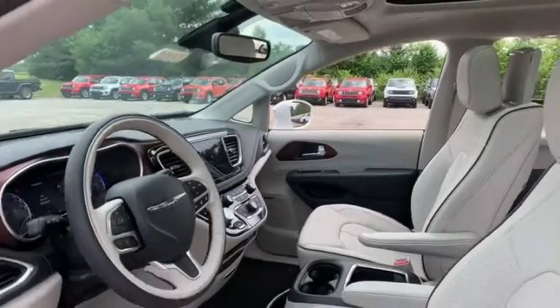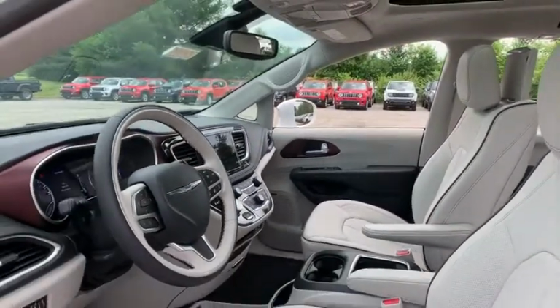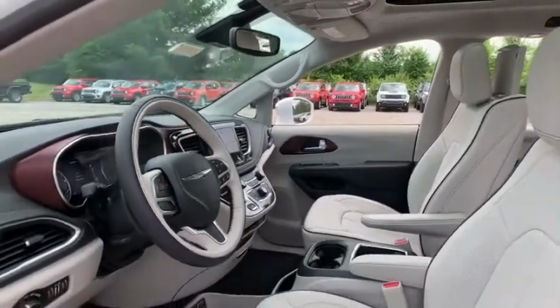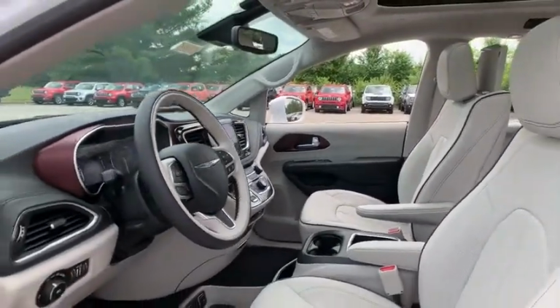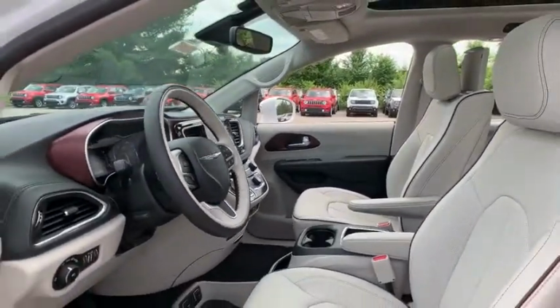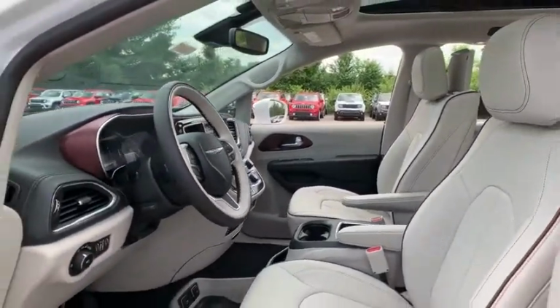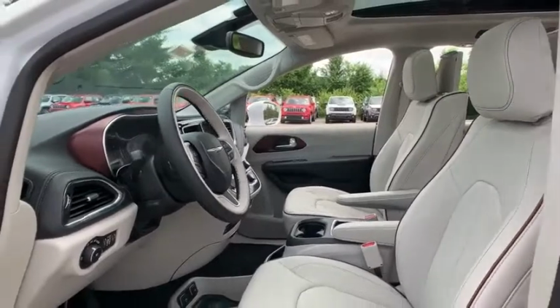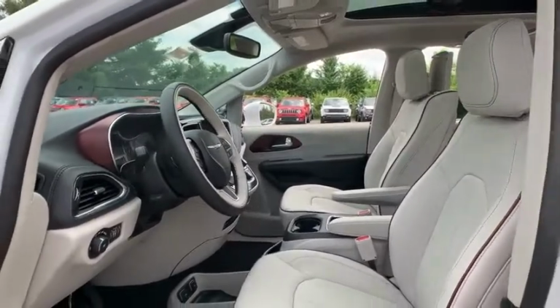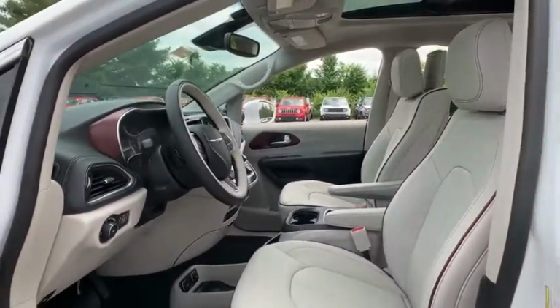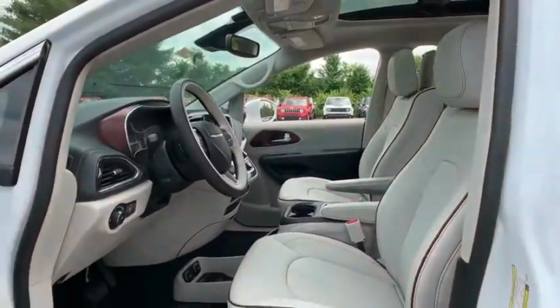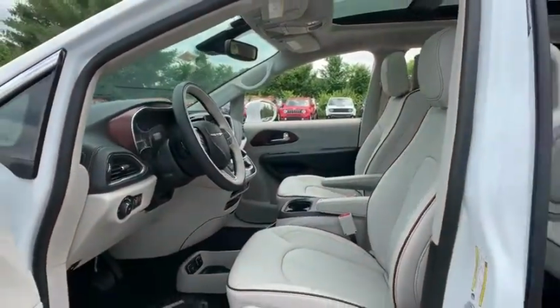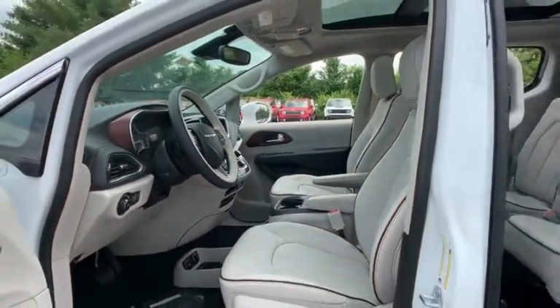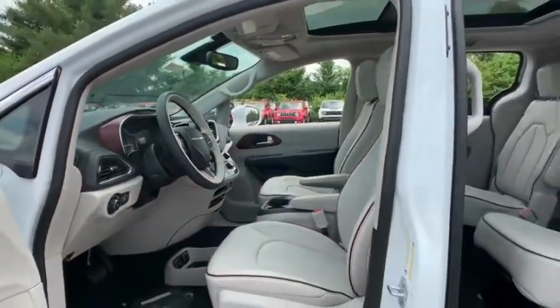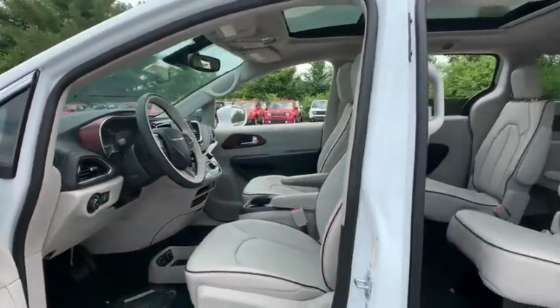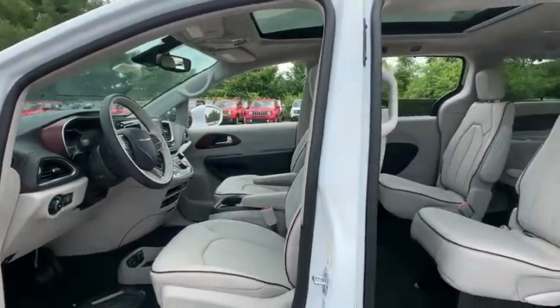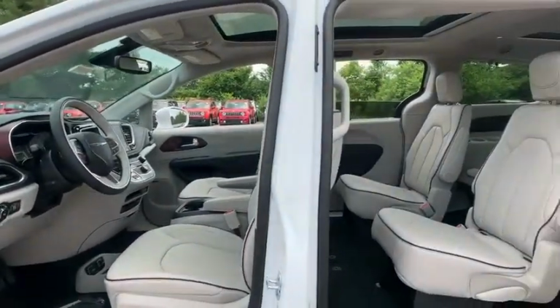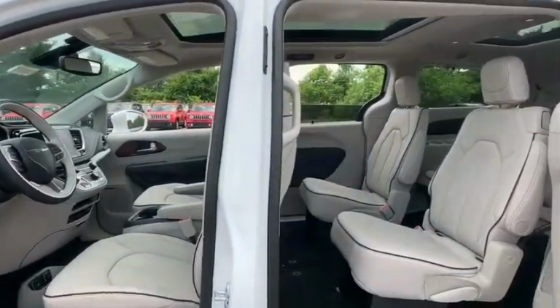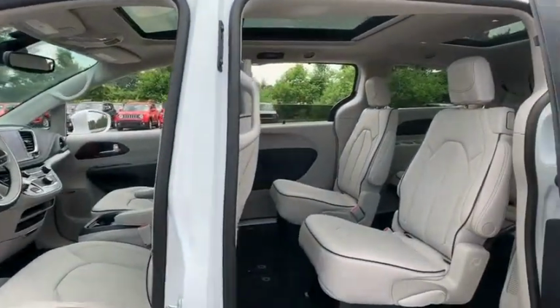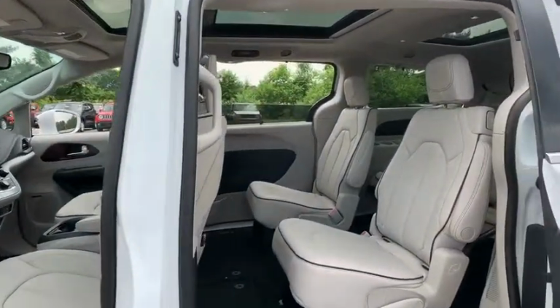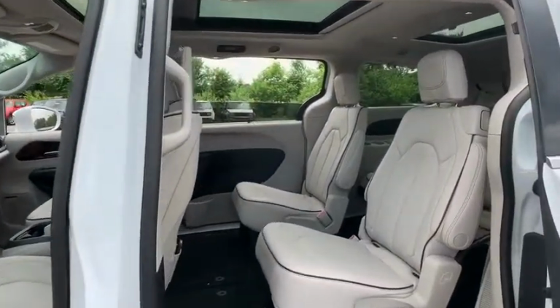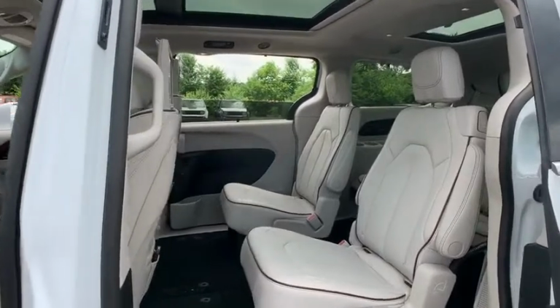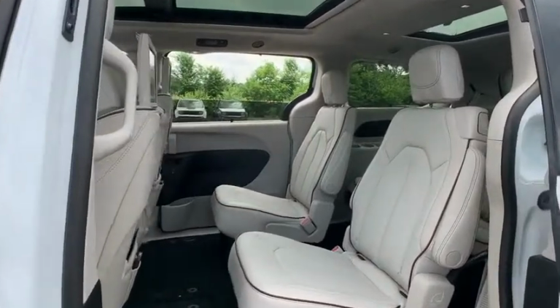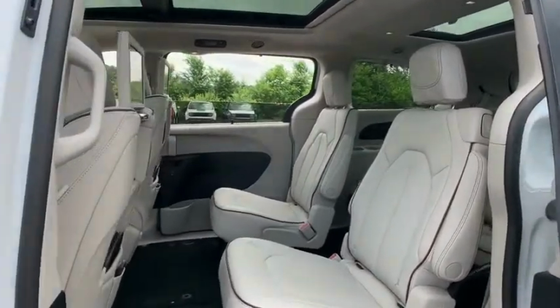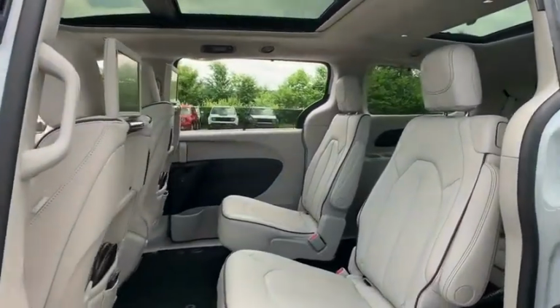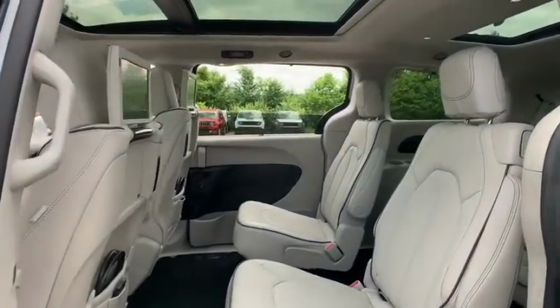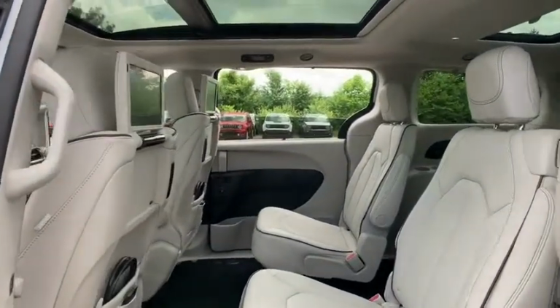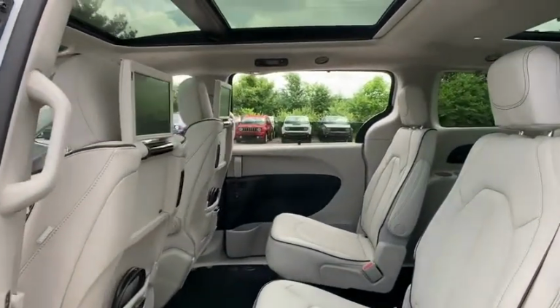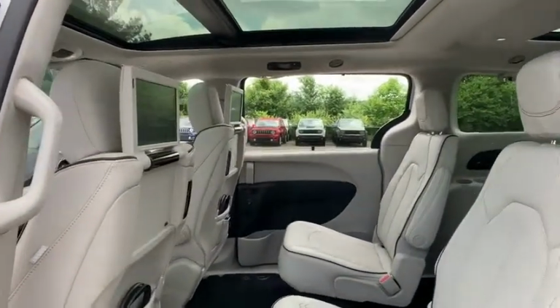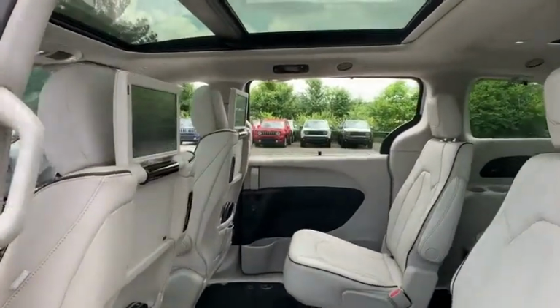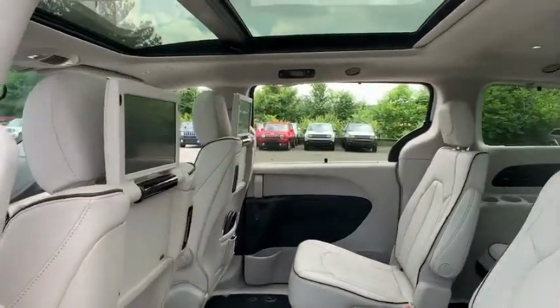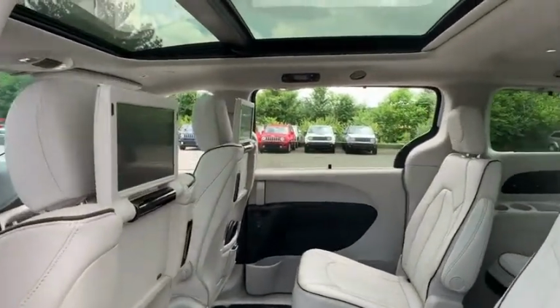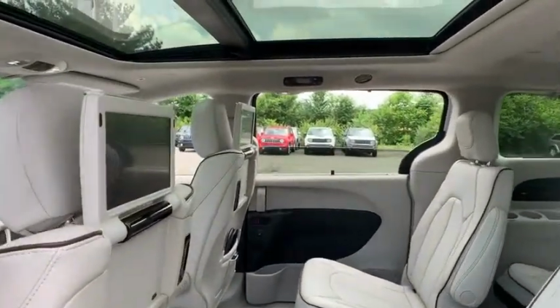Power passenger seat, navigation system, power liftgate, traction control, dual airbags, power steering, four-wheel disc brakes, universal garage door opener, heated steering wheel, fog lights.